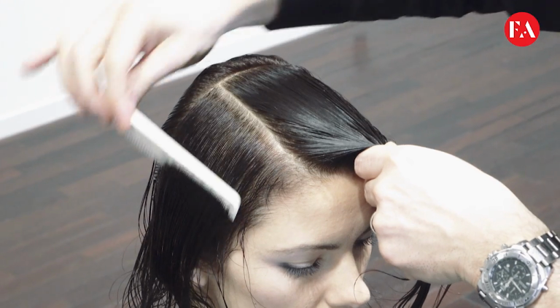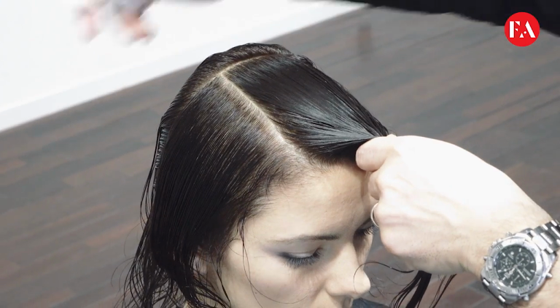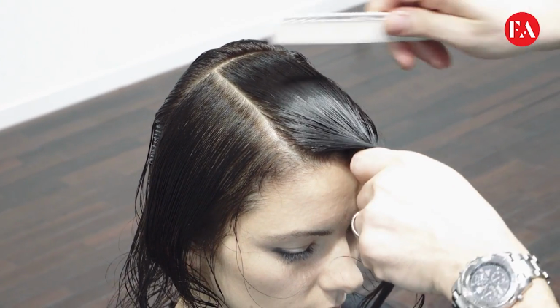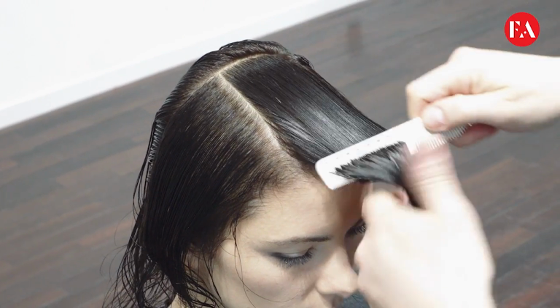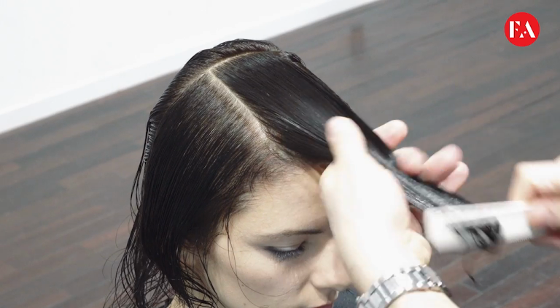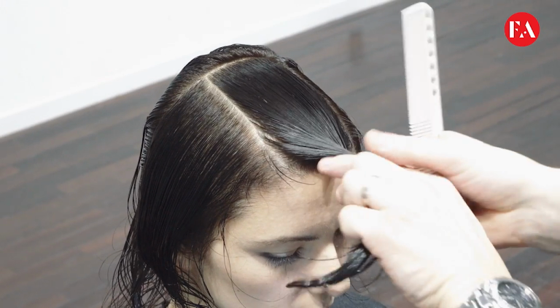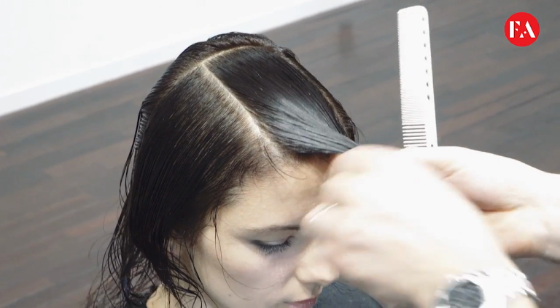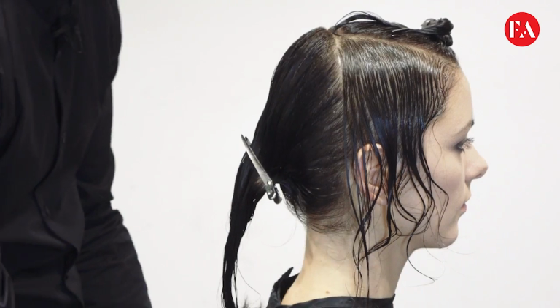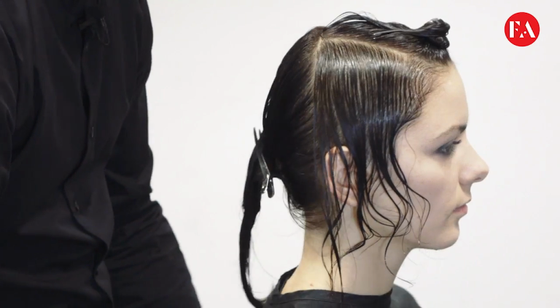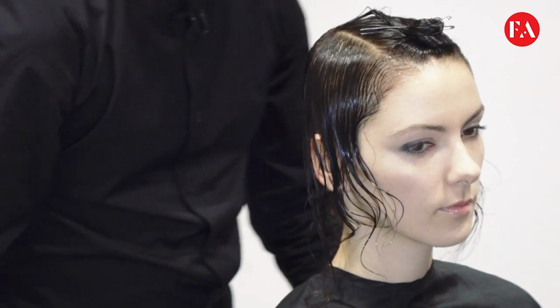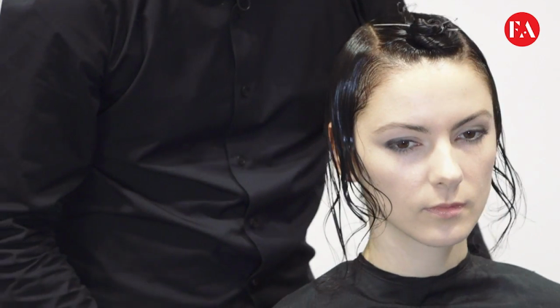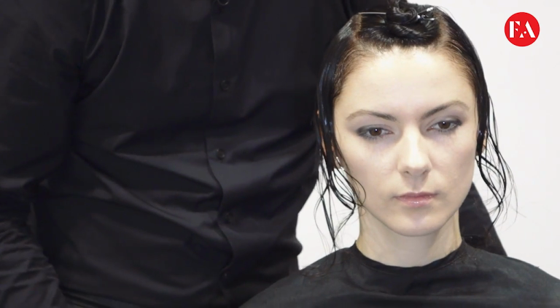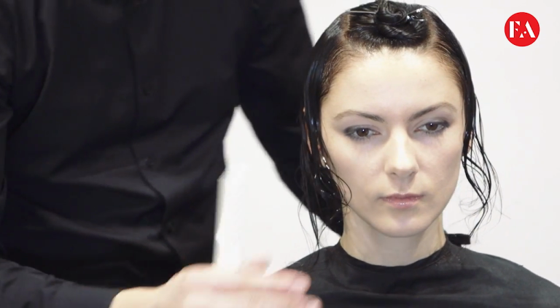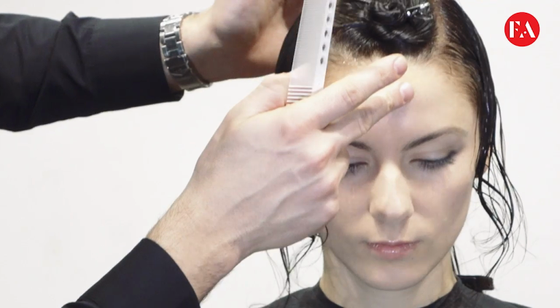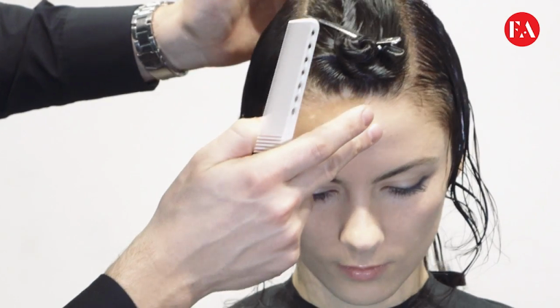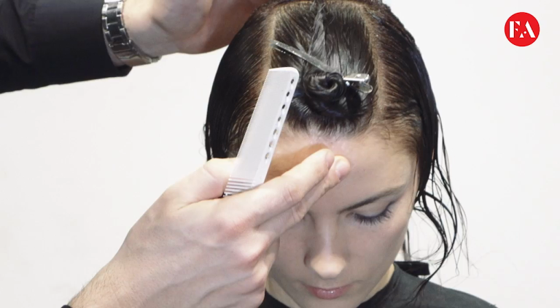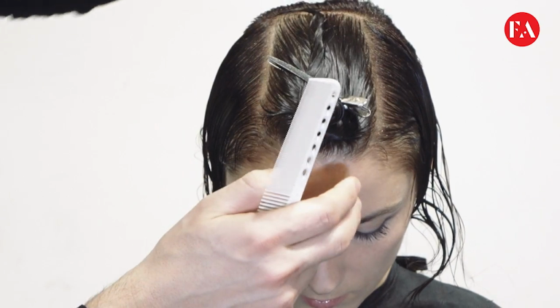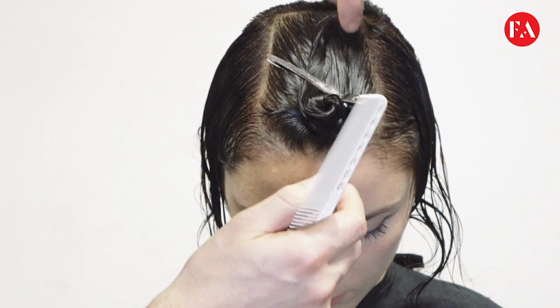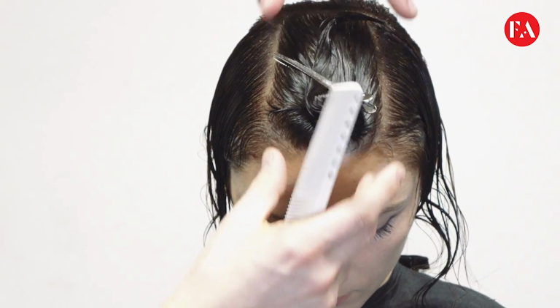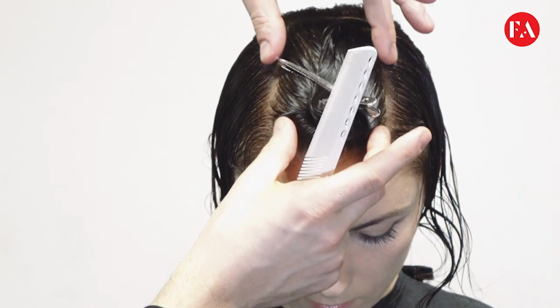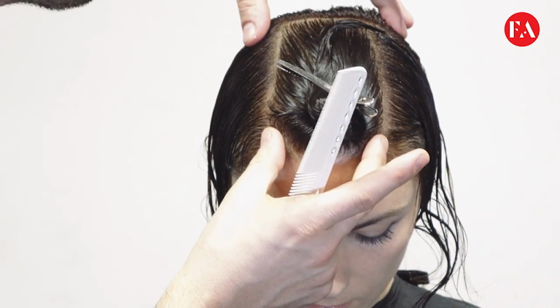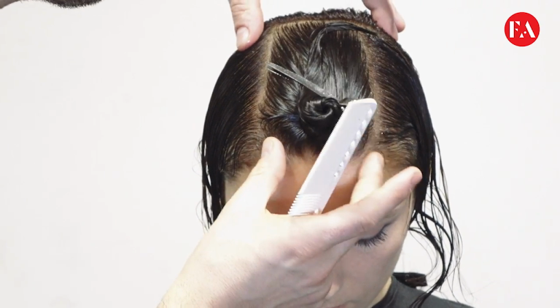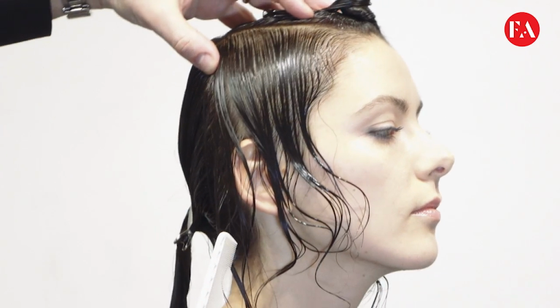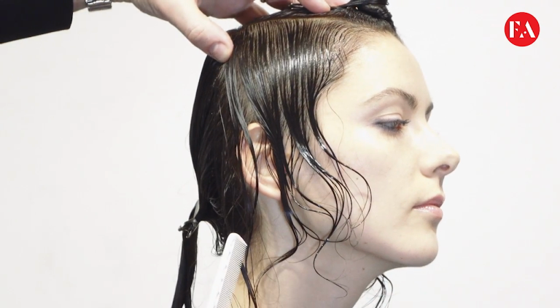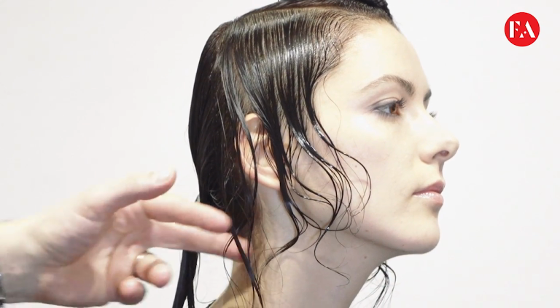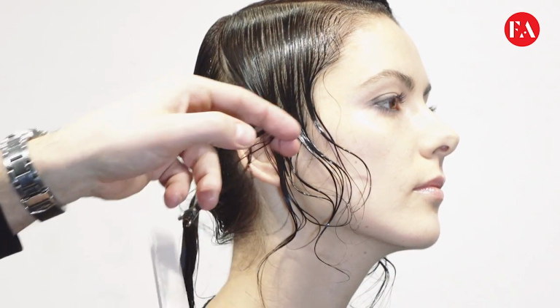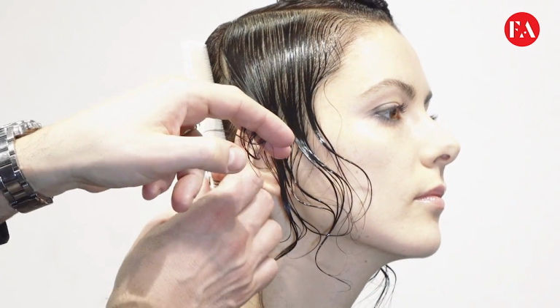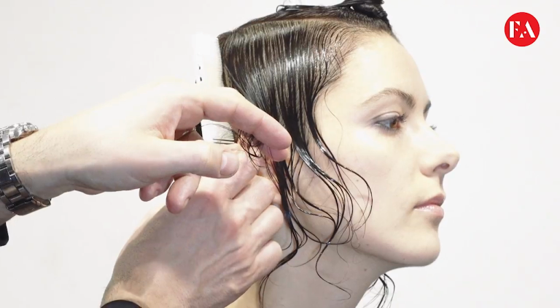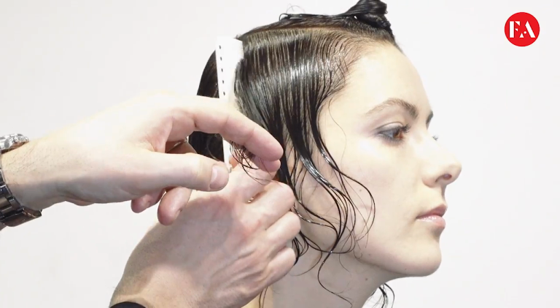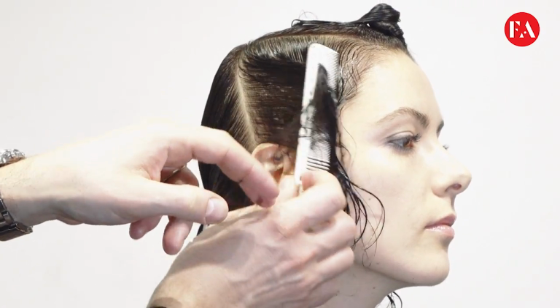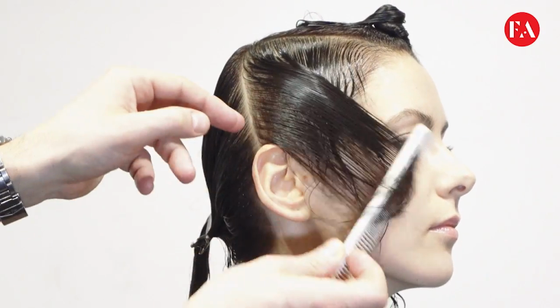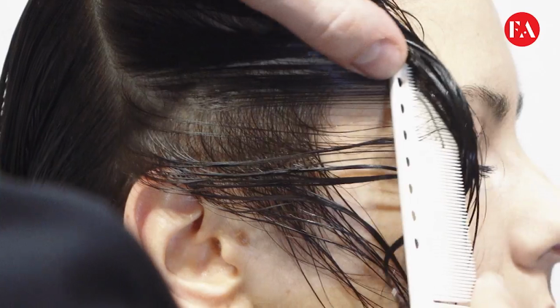We start the technique, taking a profile parting from the top of the crown to the top of the ears. We also put in a rectangular panel on top of the head where we'll incorporate the fringe later.